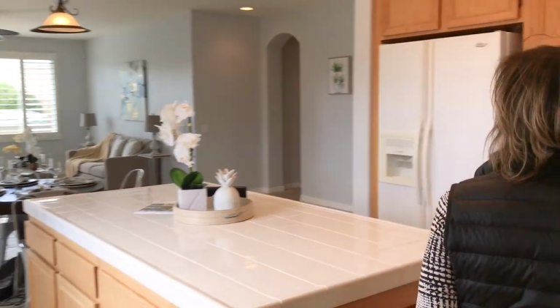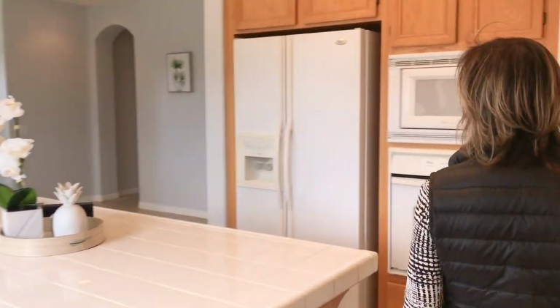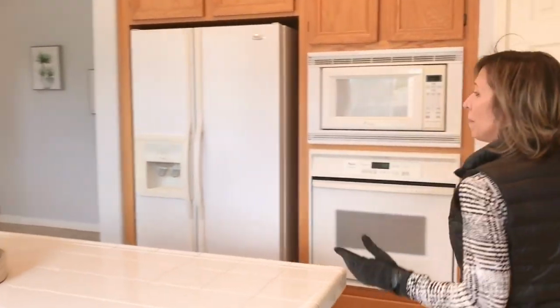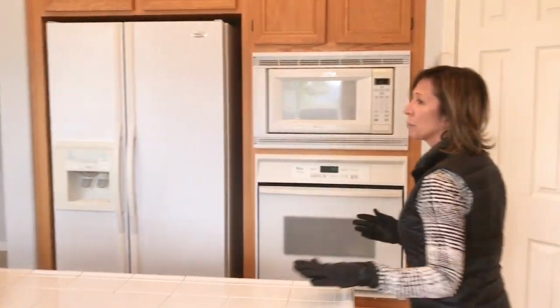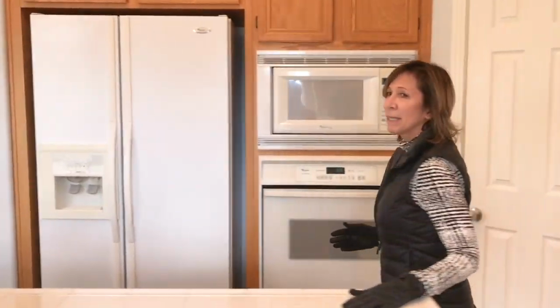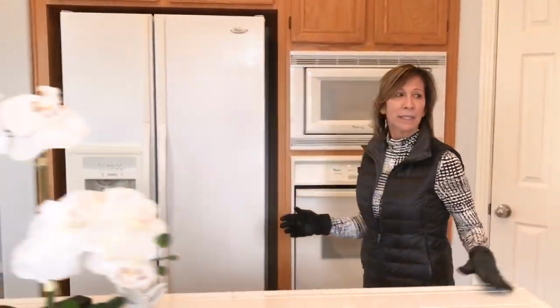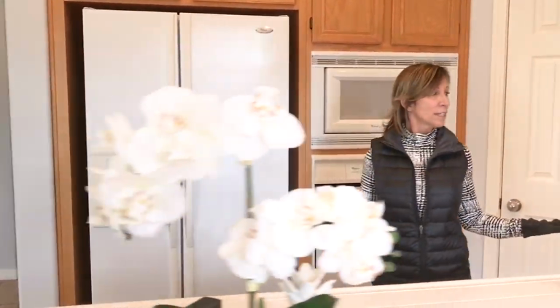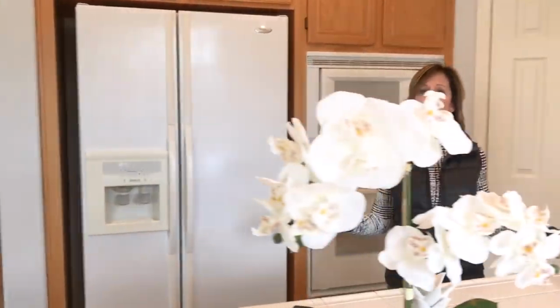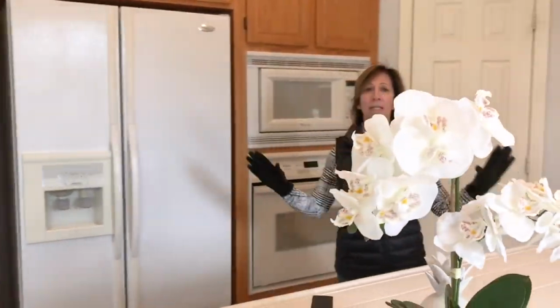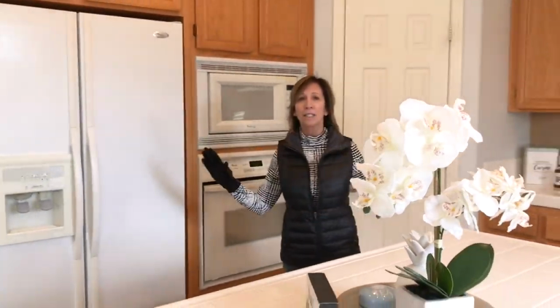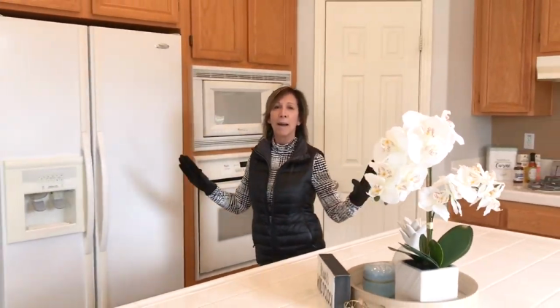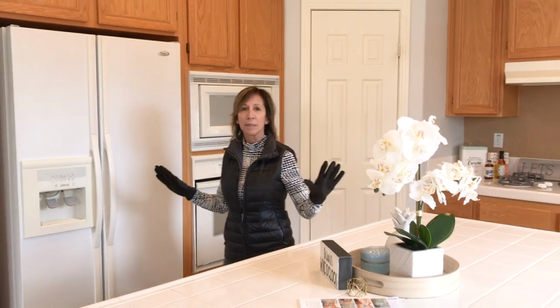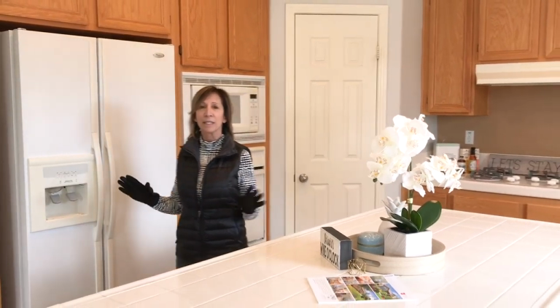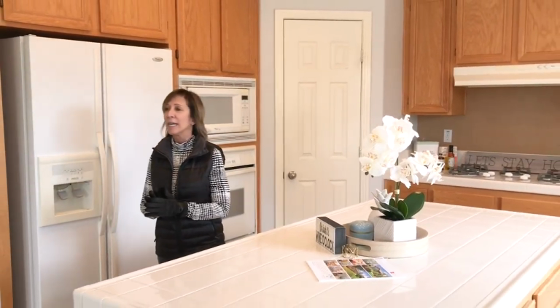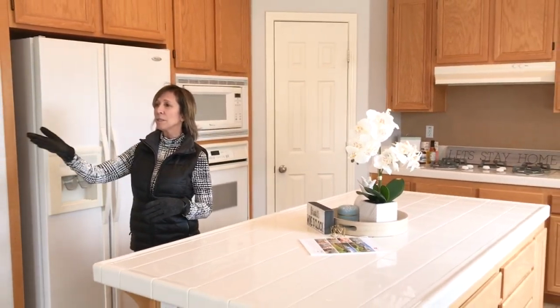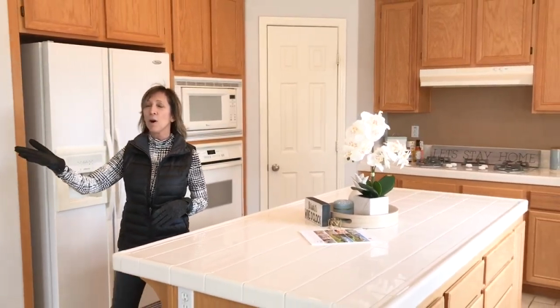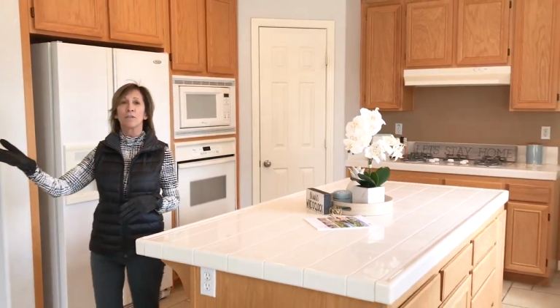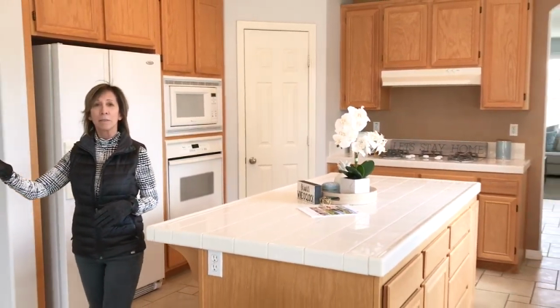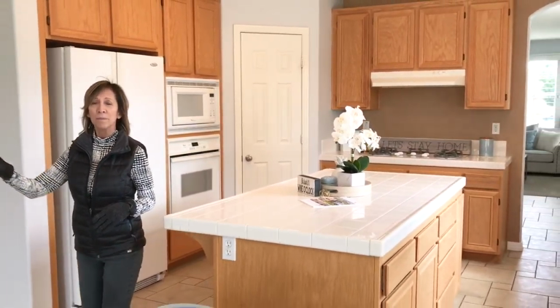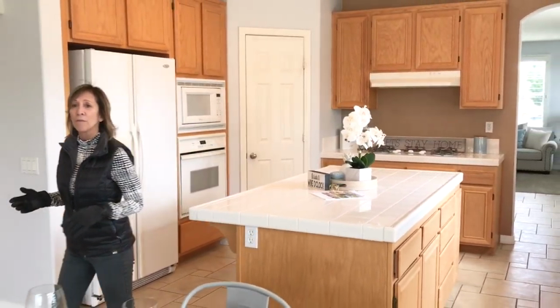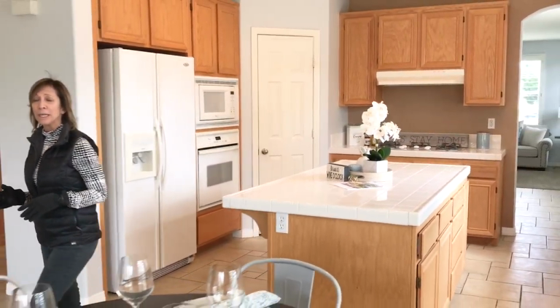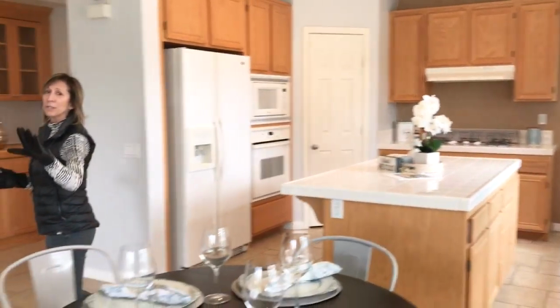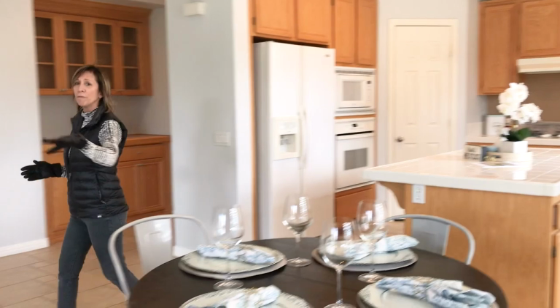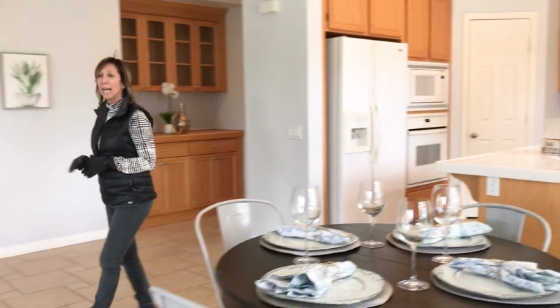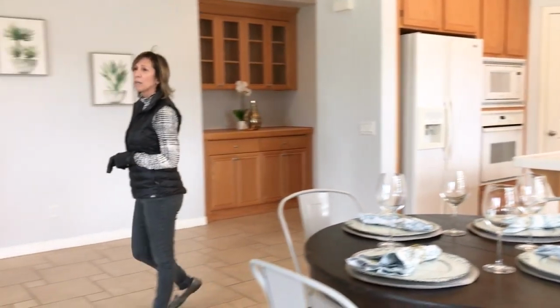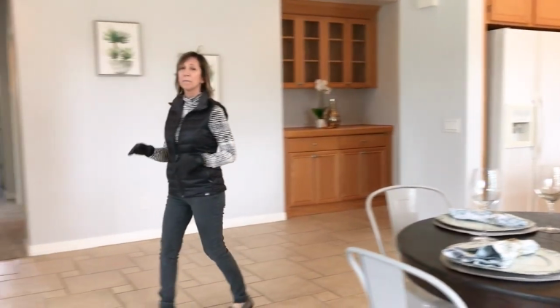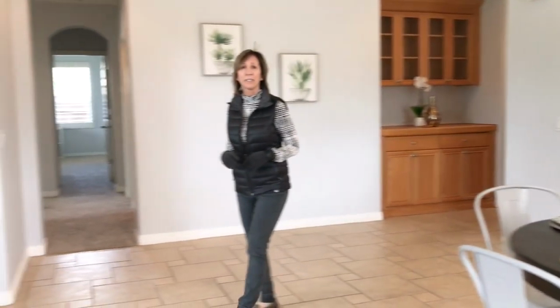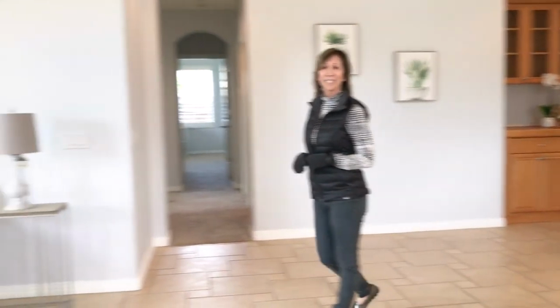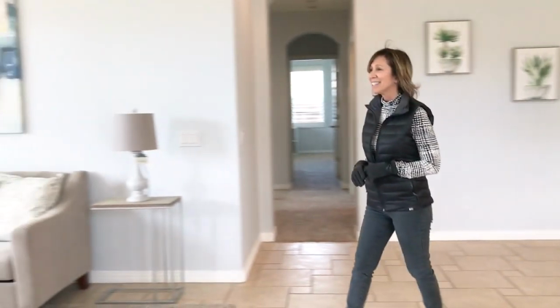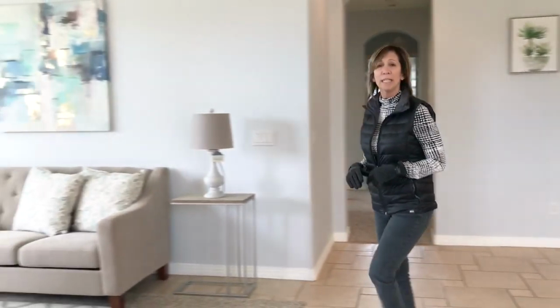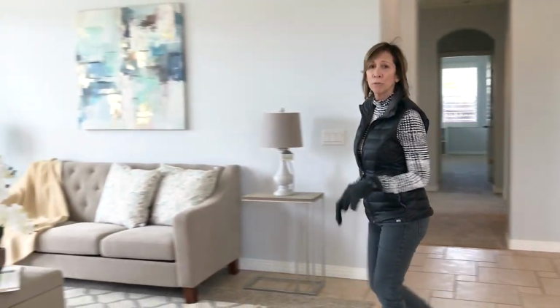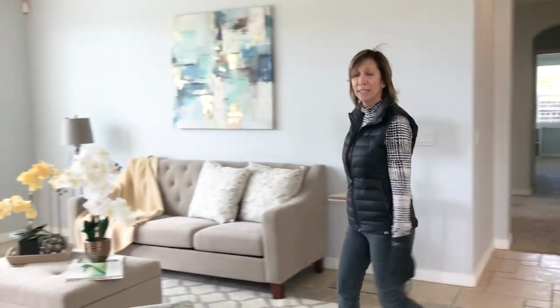This home has a great big island, lots of usable space, lots of cabinet space, and it opens up onto a family room — very big, with its own gas fireplace and built-in units. Let me take you through the backyard.